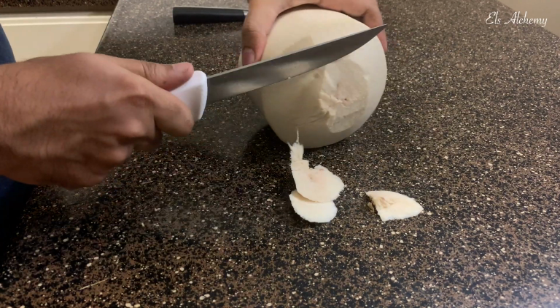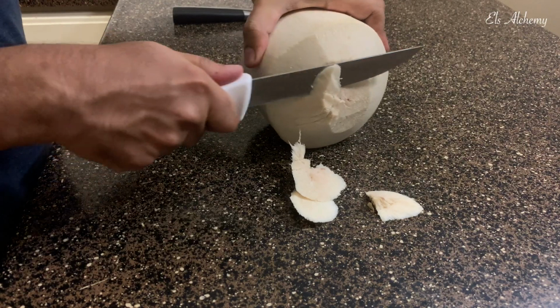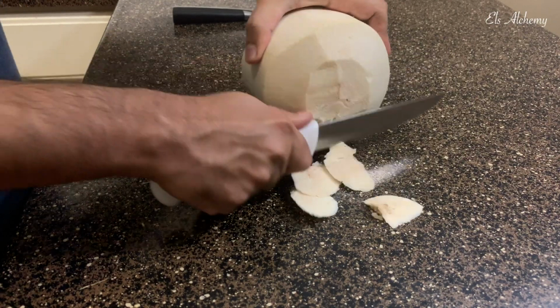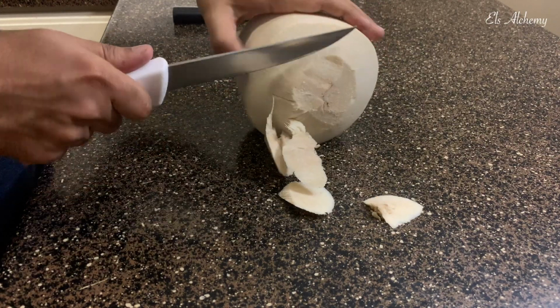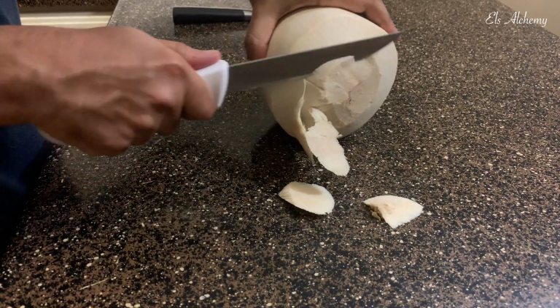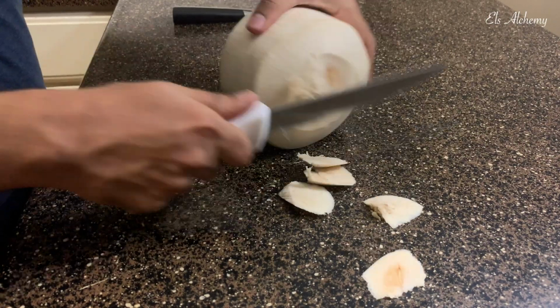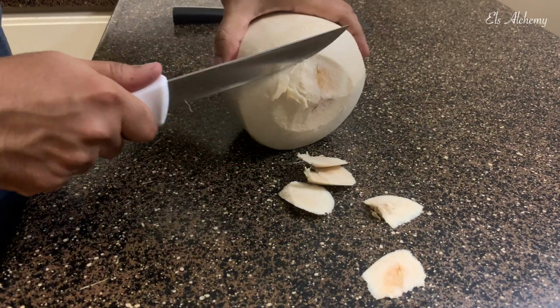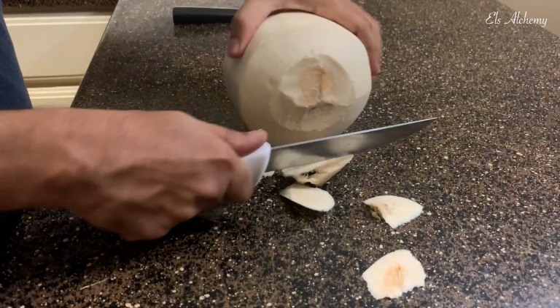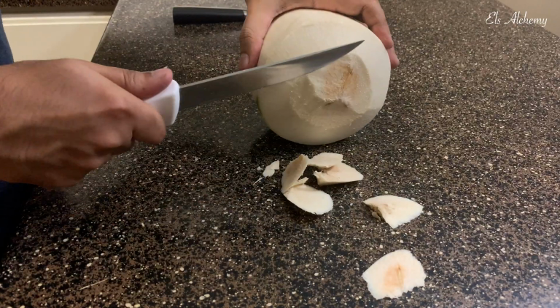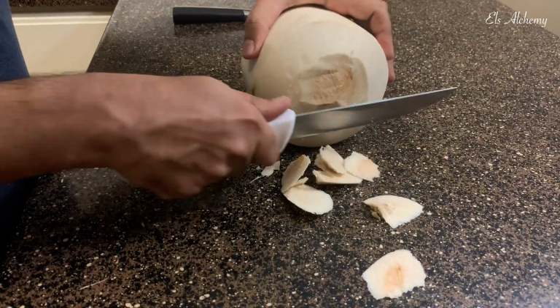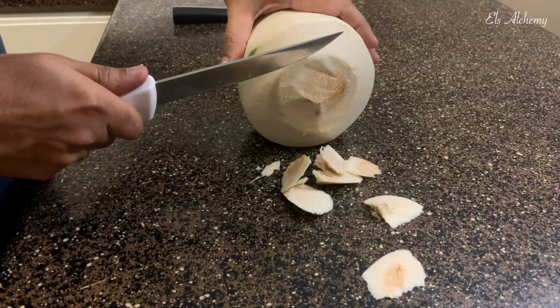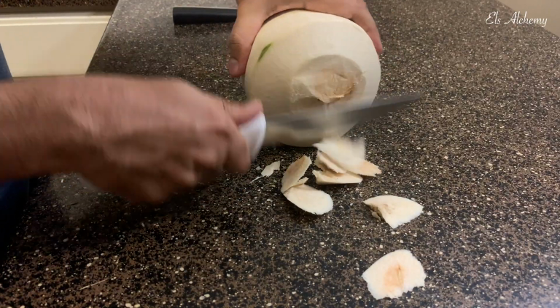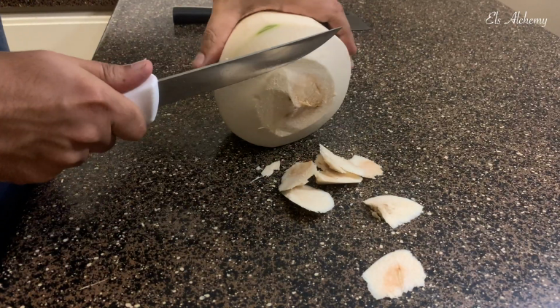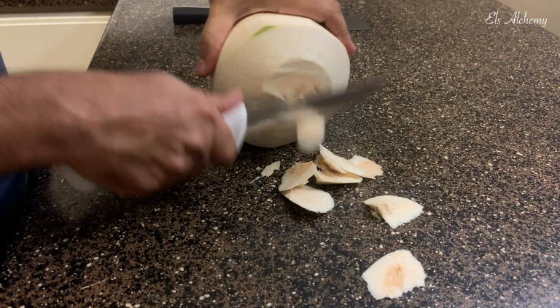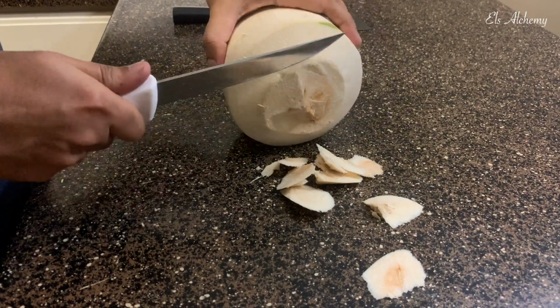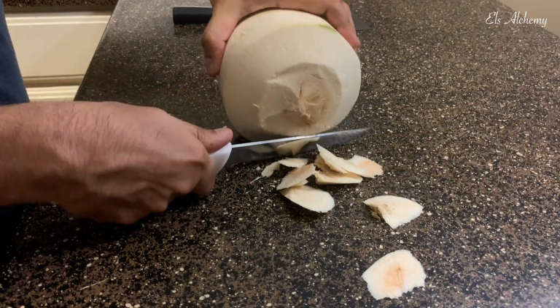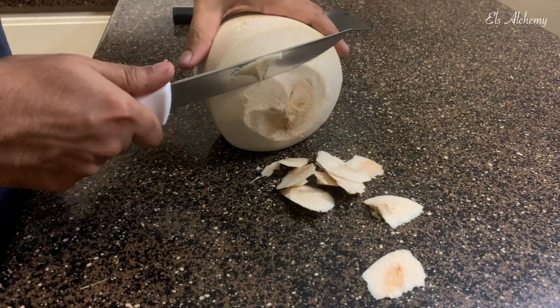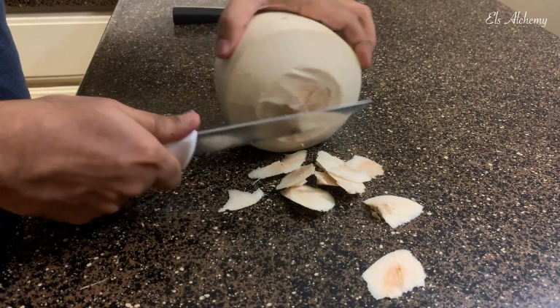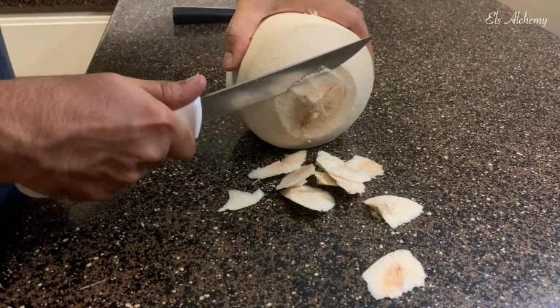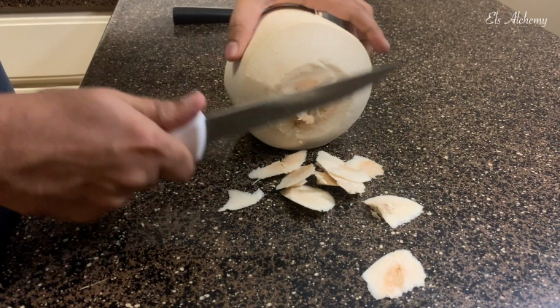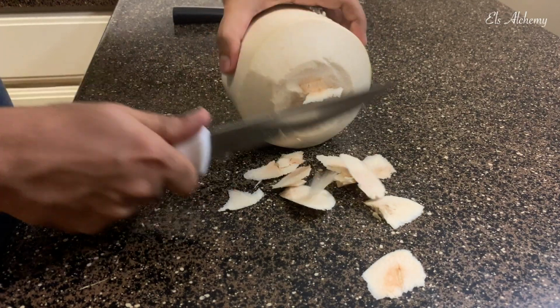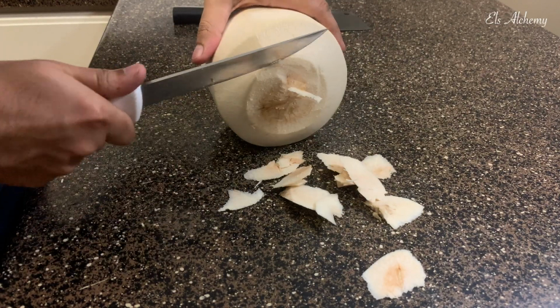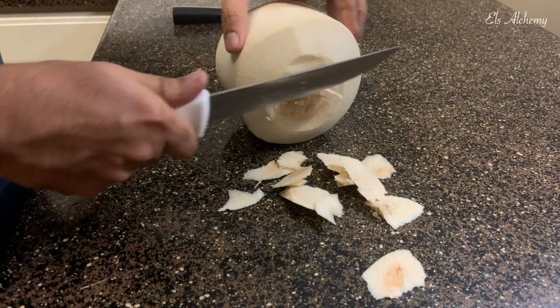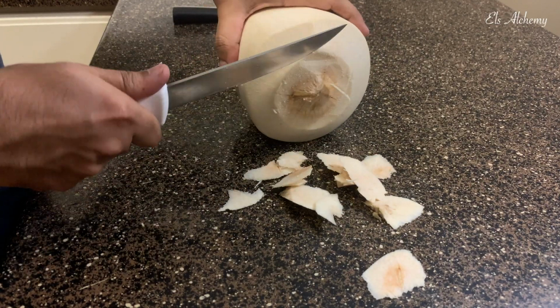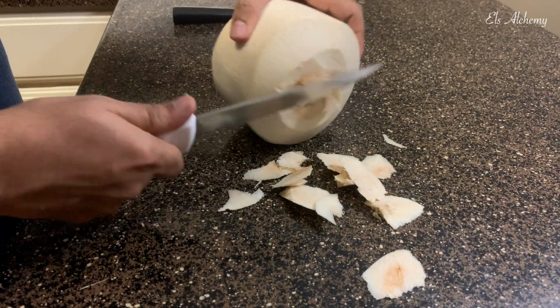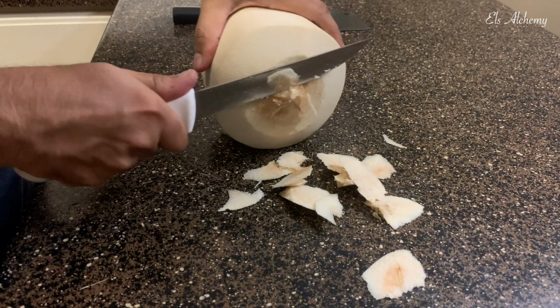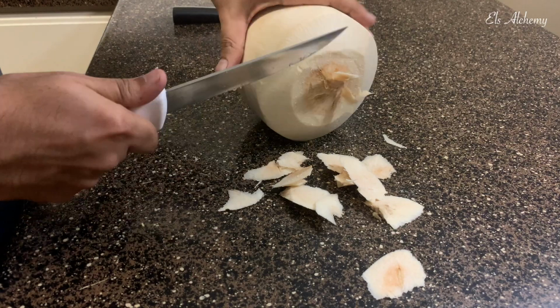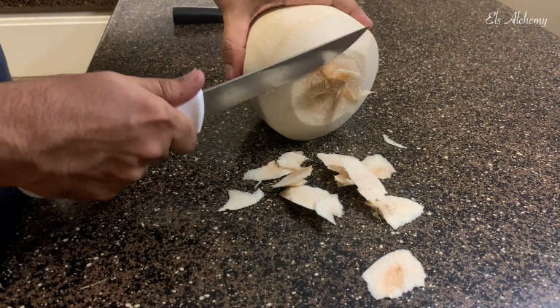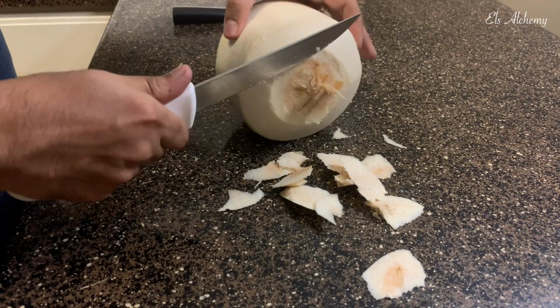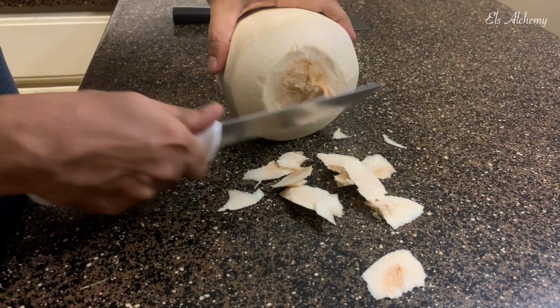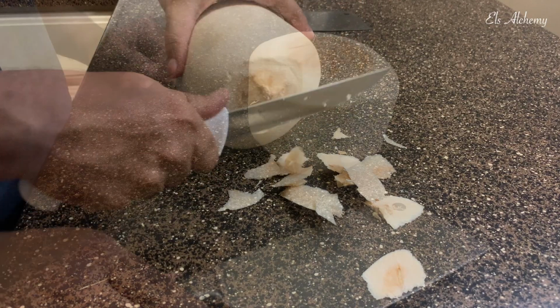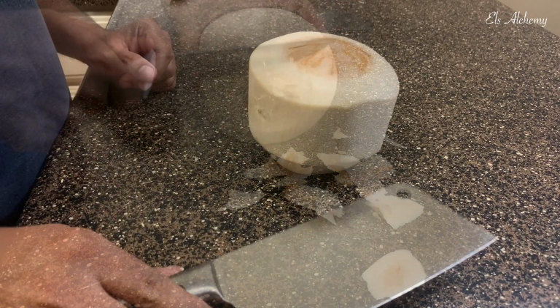Tip number one: the Thai coconut or young coconut needs to be heavy and should not produce any sound when you shake it. Tip number two: cut one inch away from the top and keep going until you hit the brown portion of the coconut.